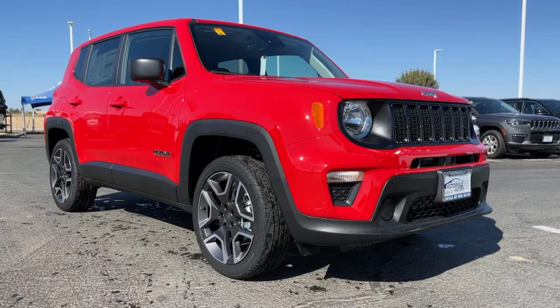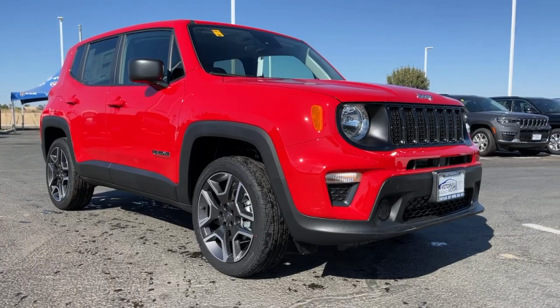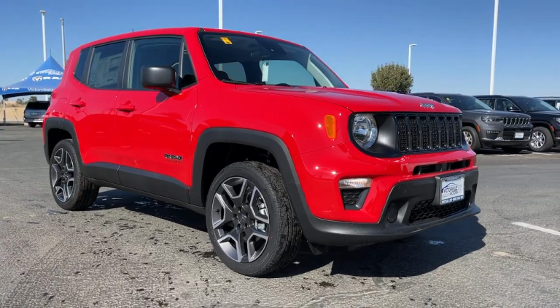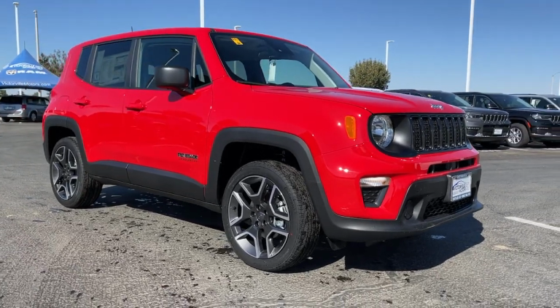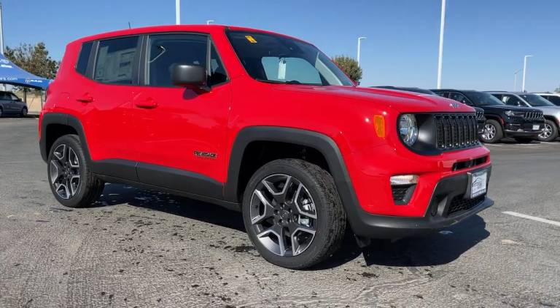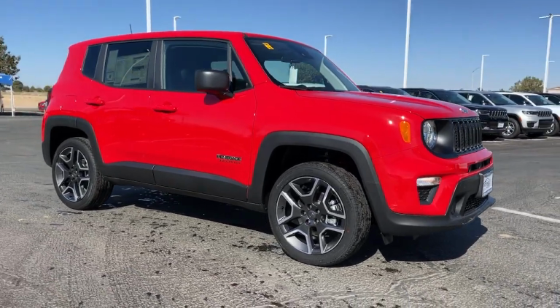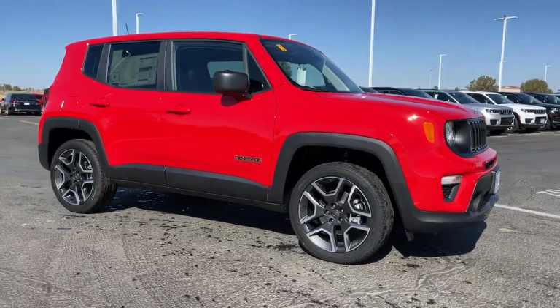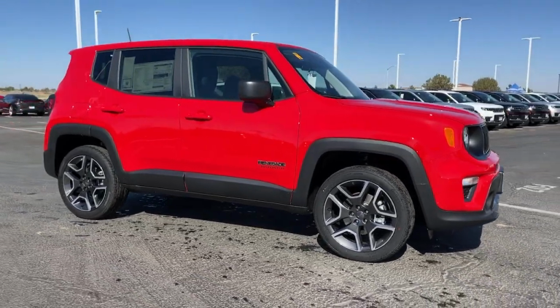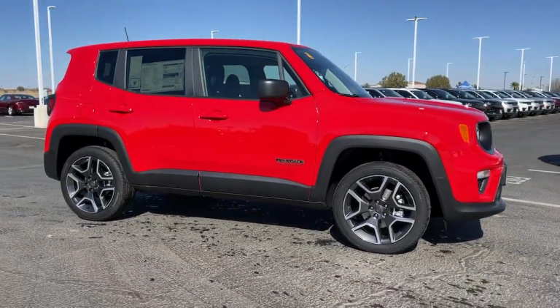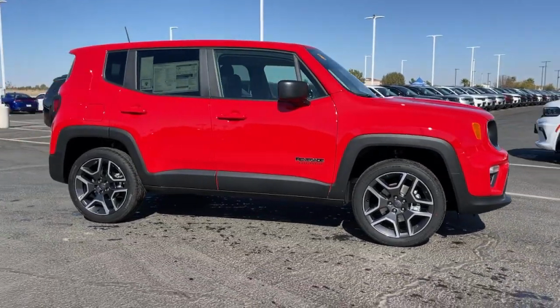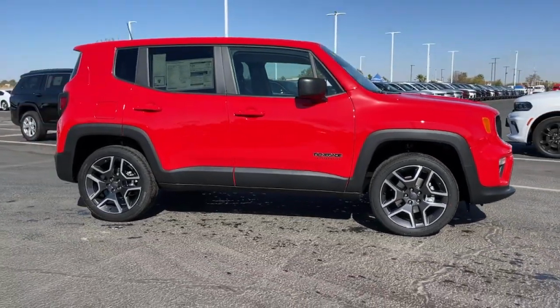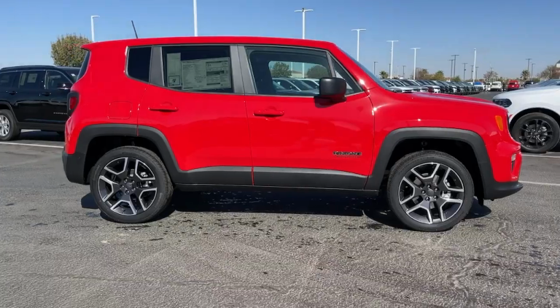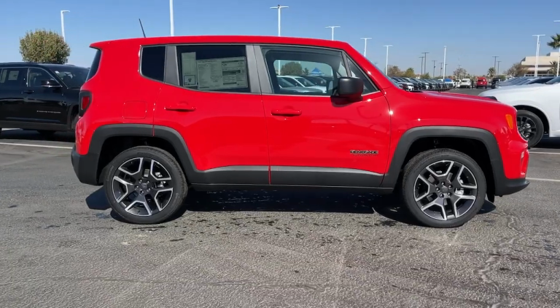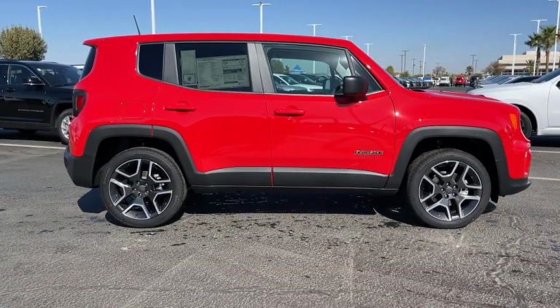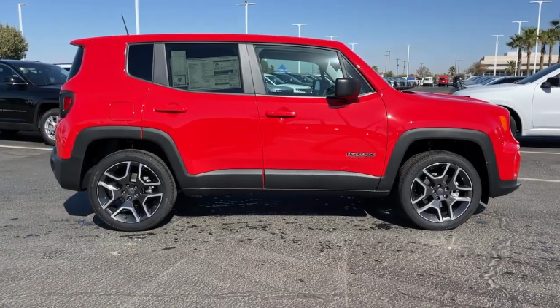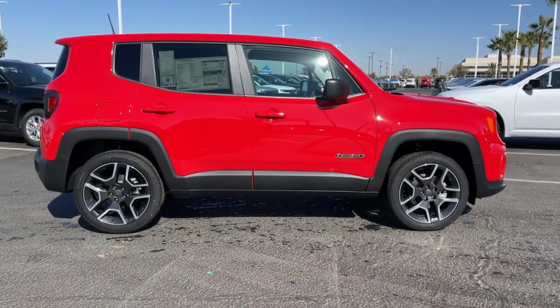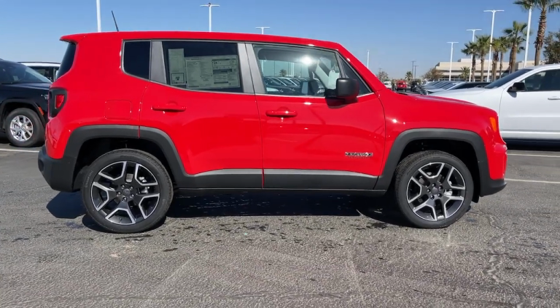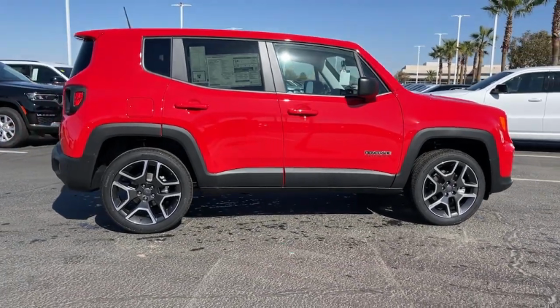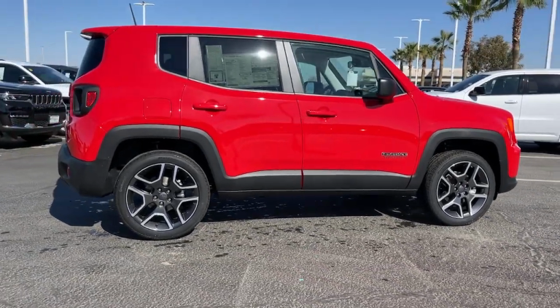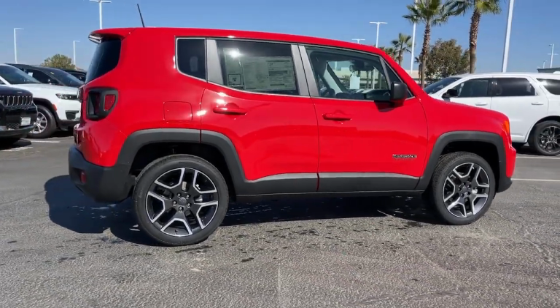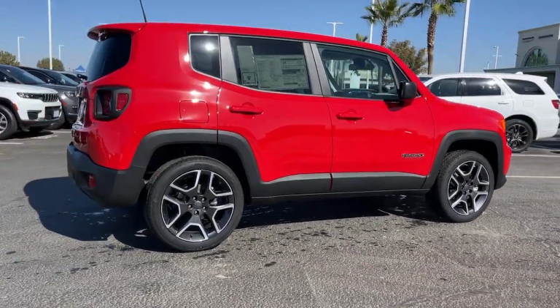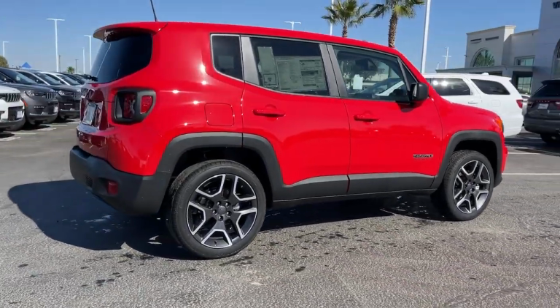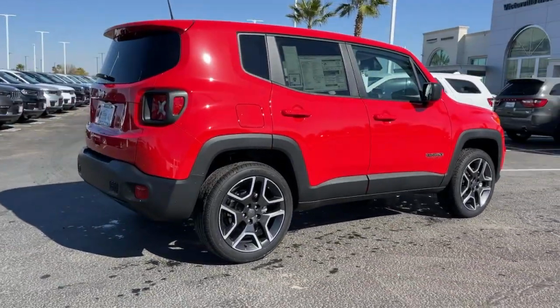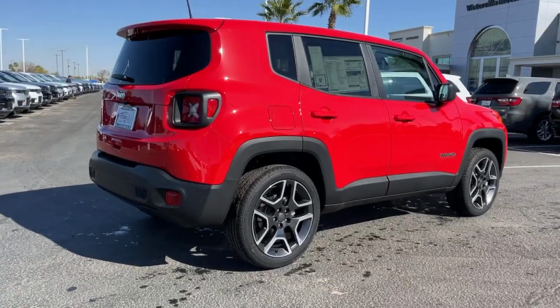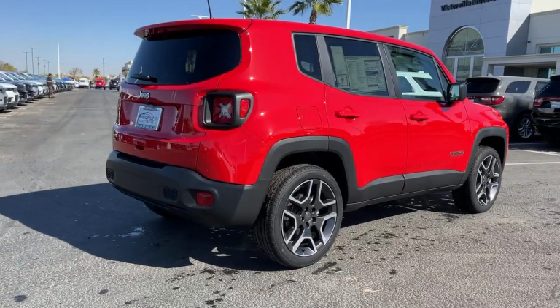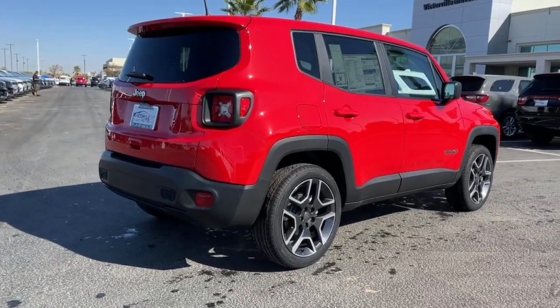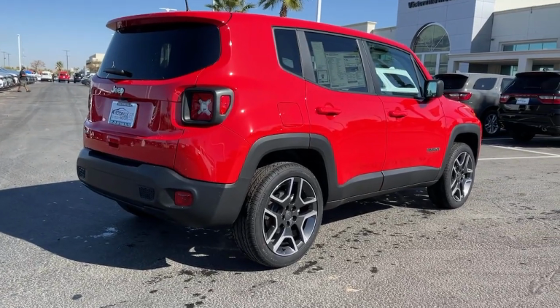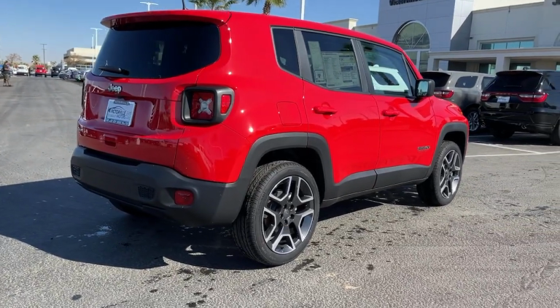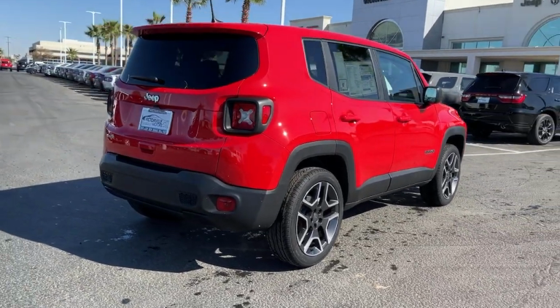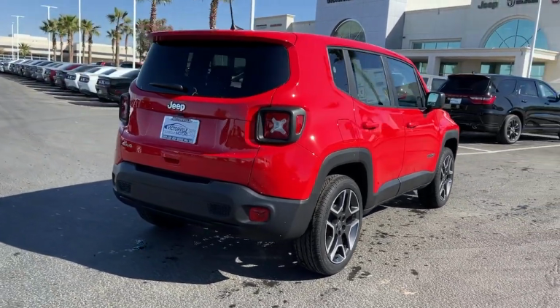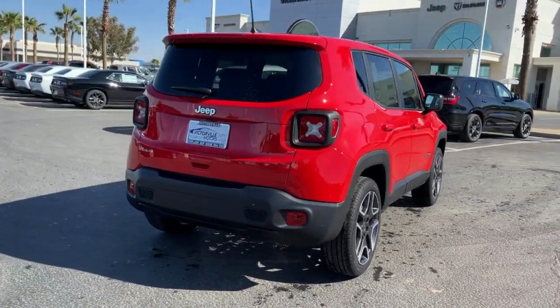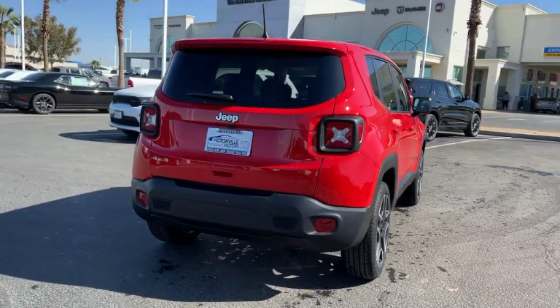You just found the 2021 Jeep Renegade. The Renegade delivers smart technology, bold looks, can-do SUV capability, advanced safety features, convenient design, and plenty of creature comforts.